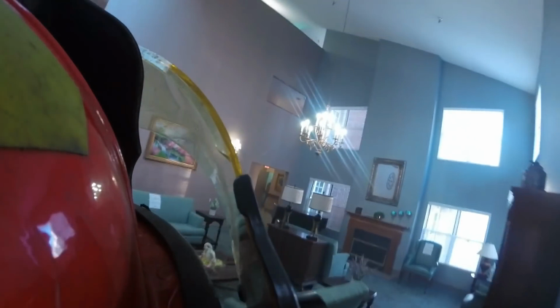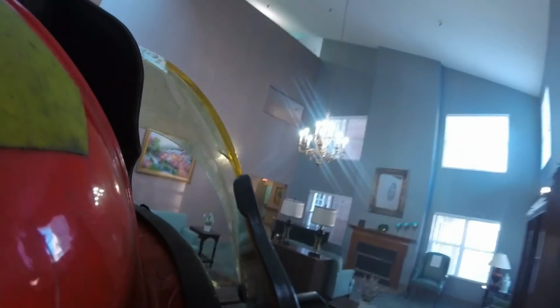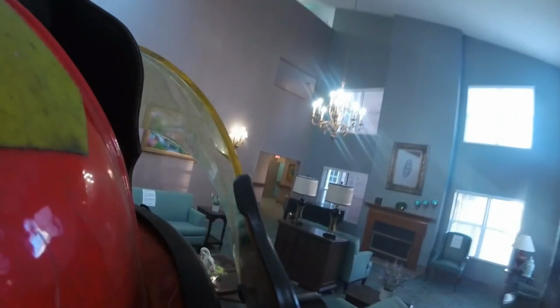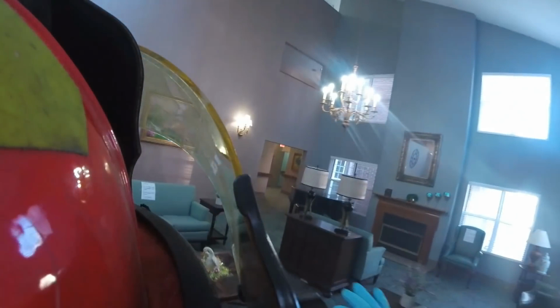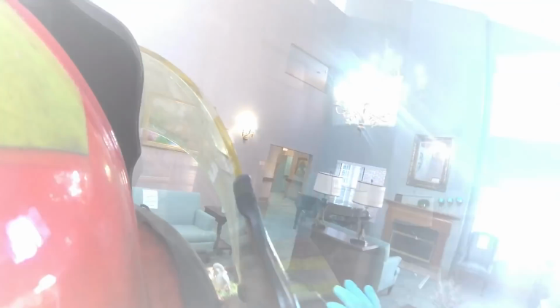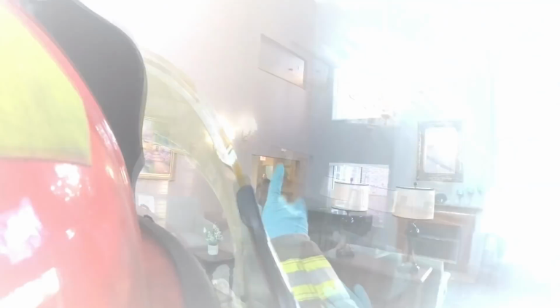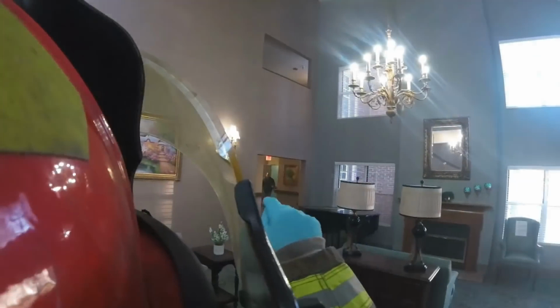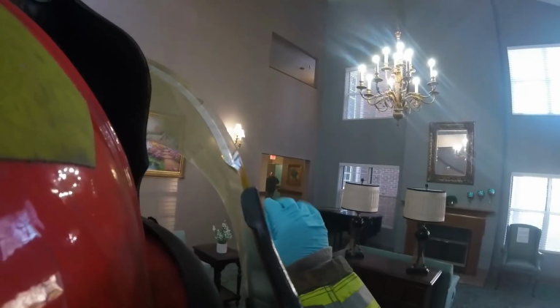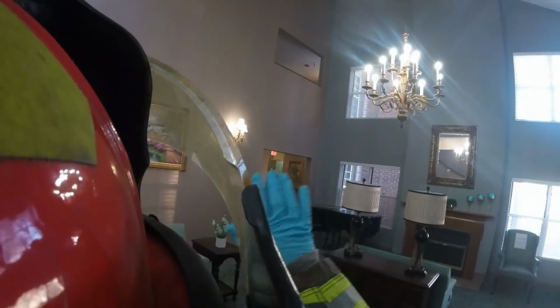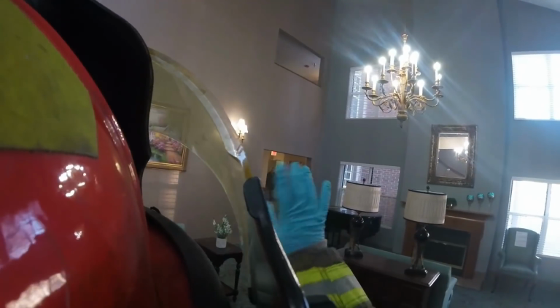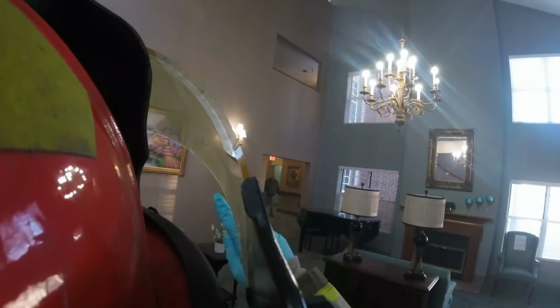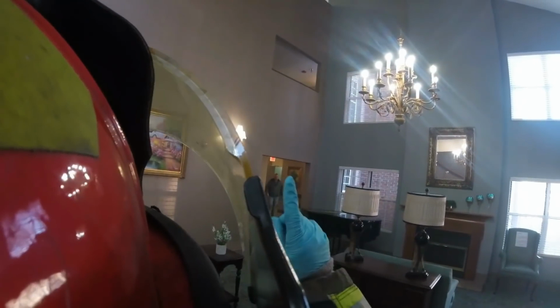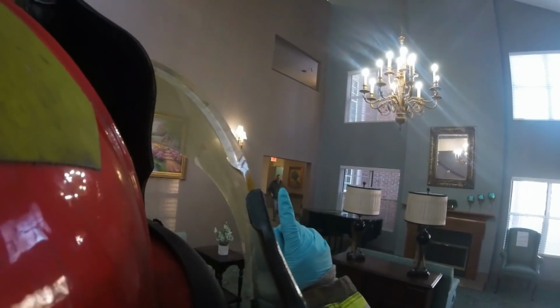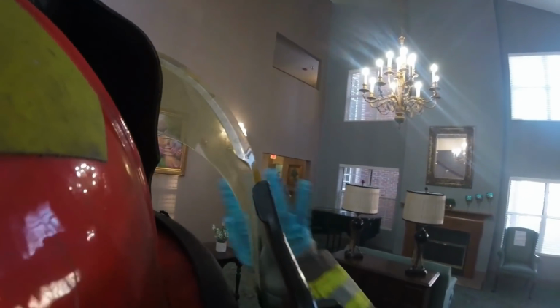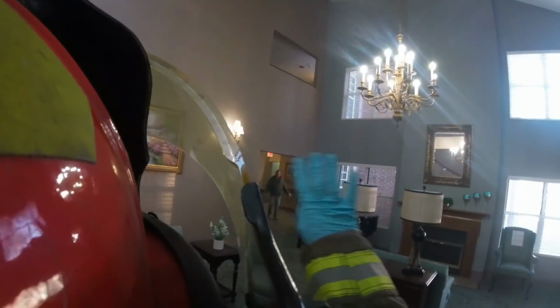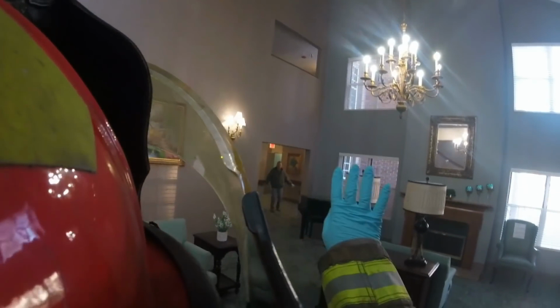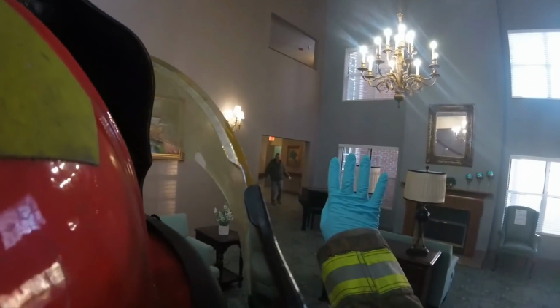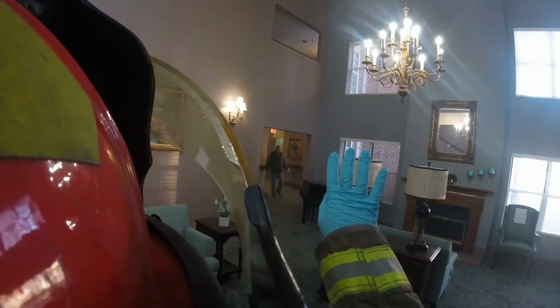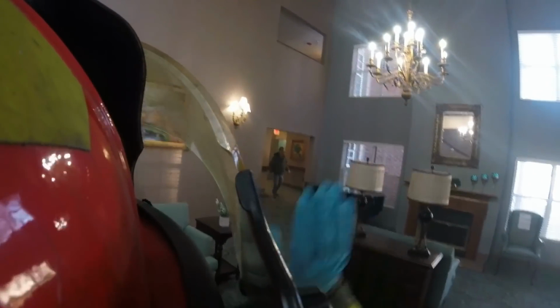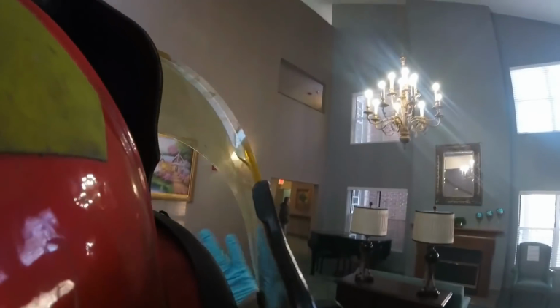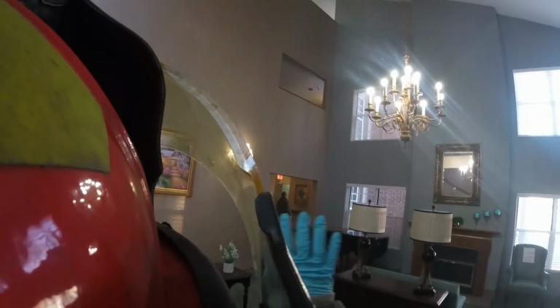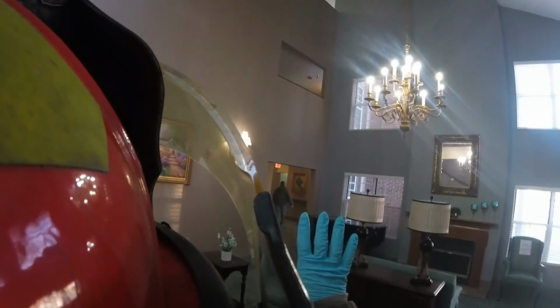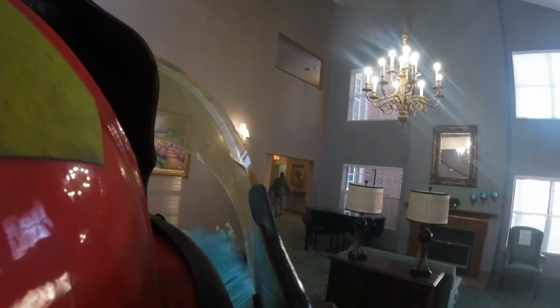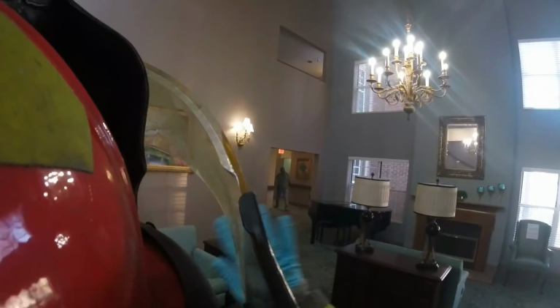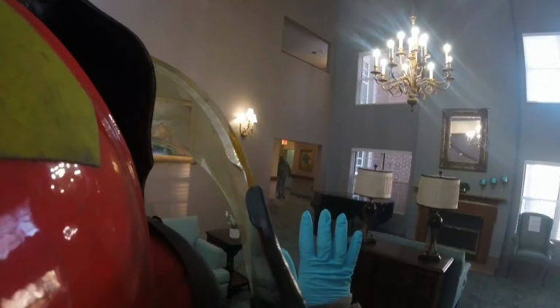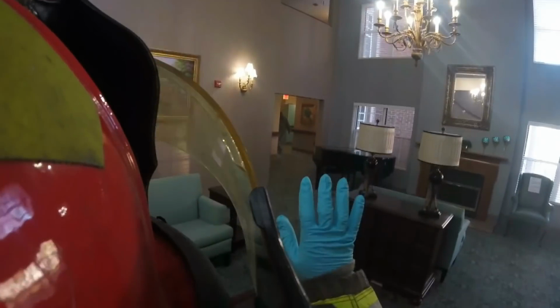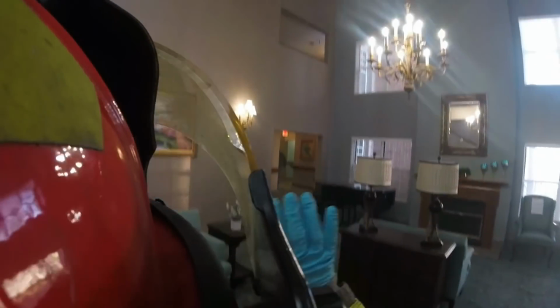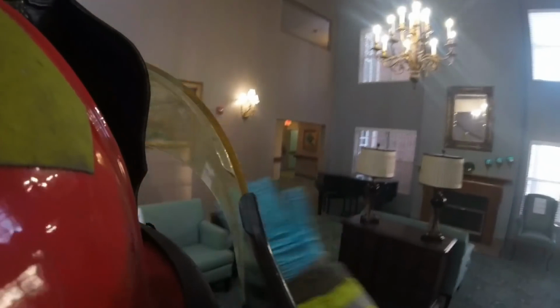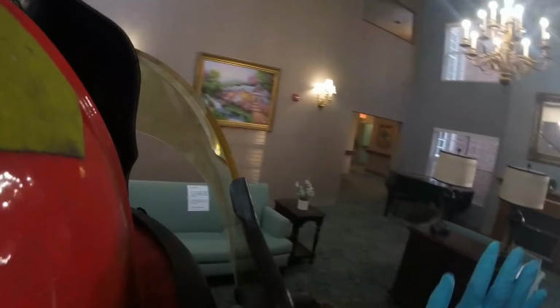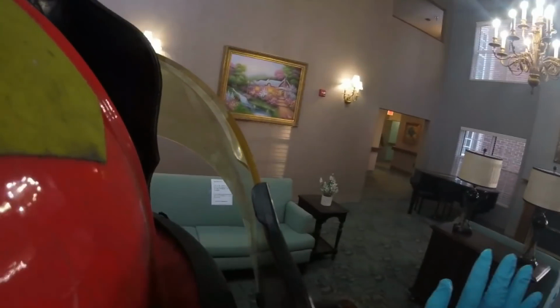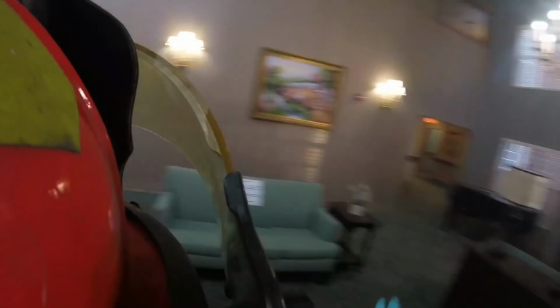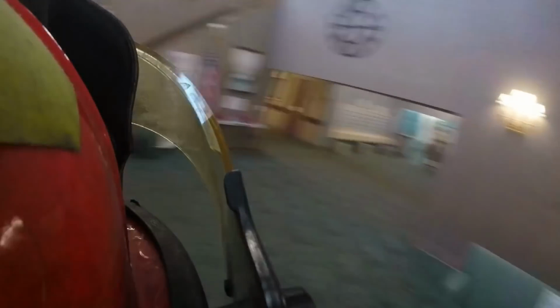Maintenance. If anybody comes out of the room, just have them stay in their room. It's totally safe. There's no danger, but we don't need people collecting out here.